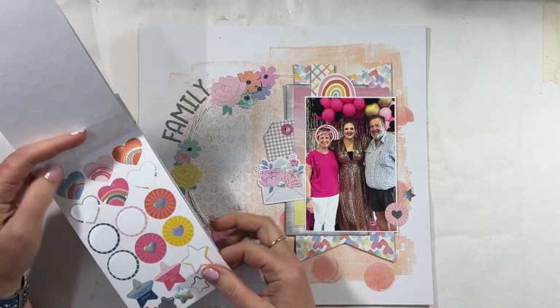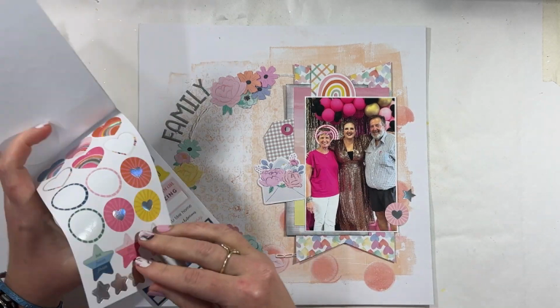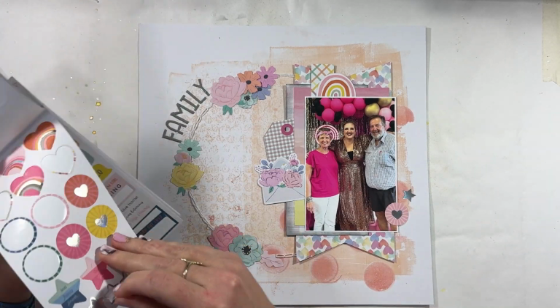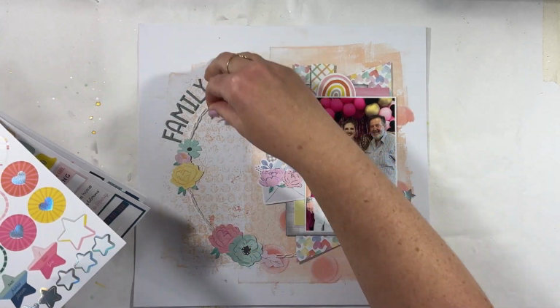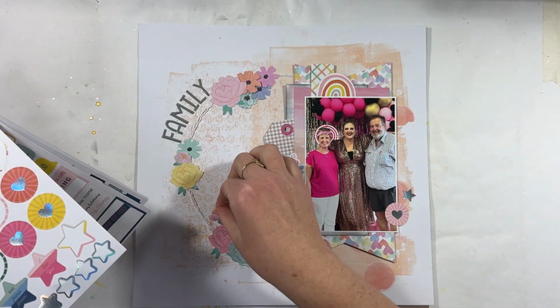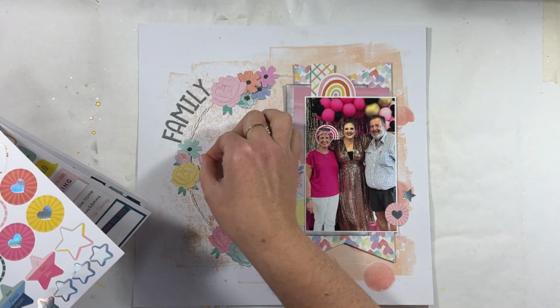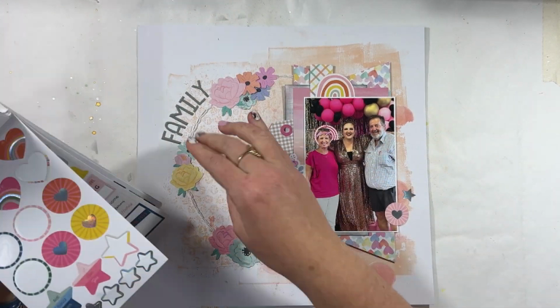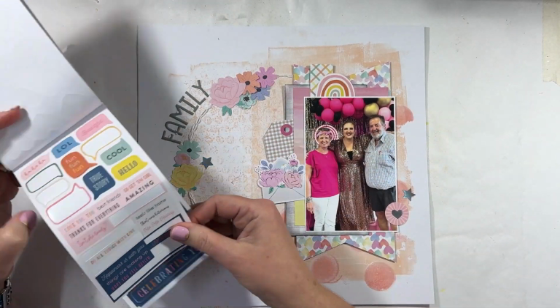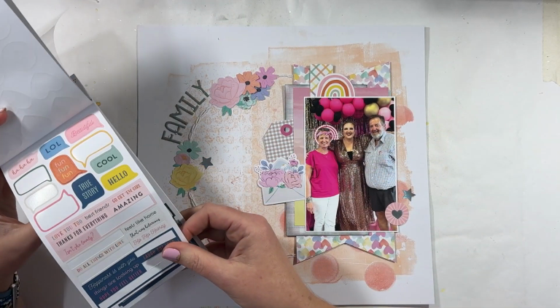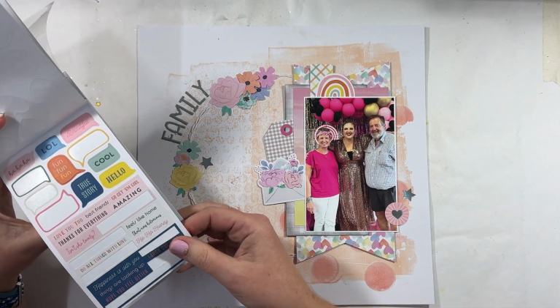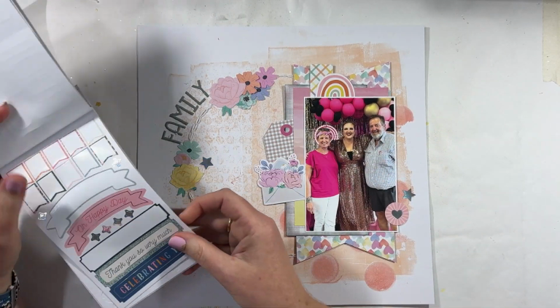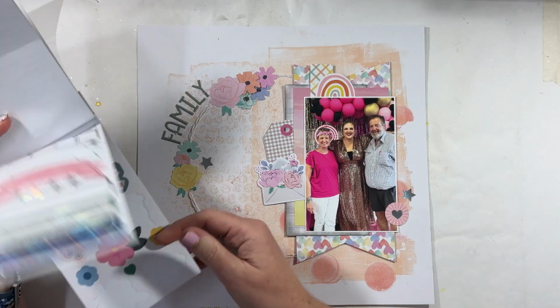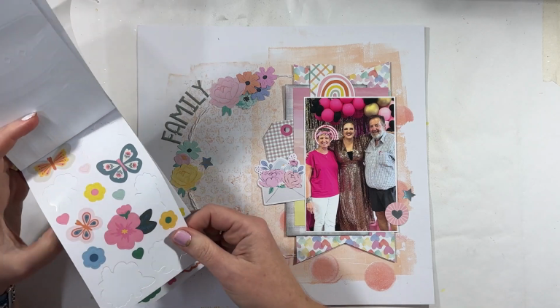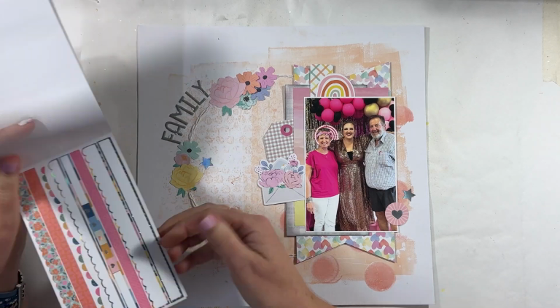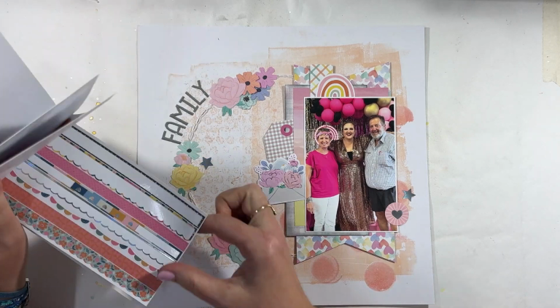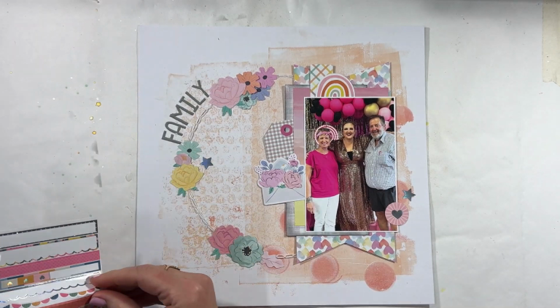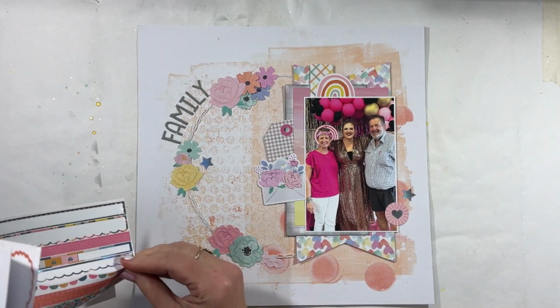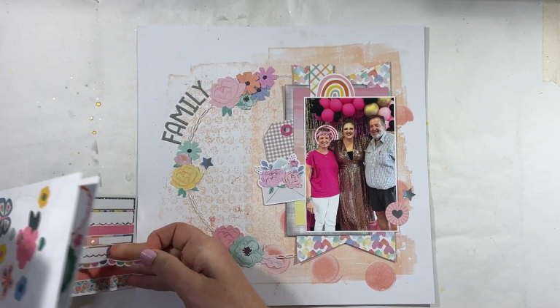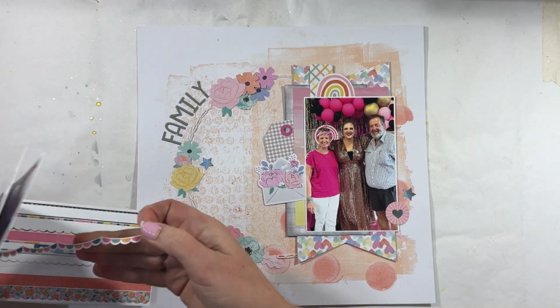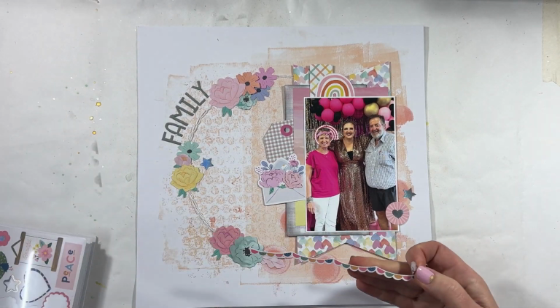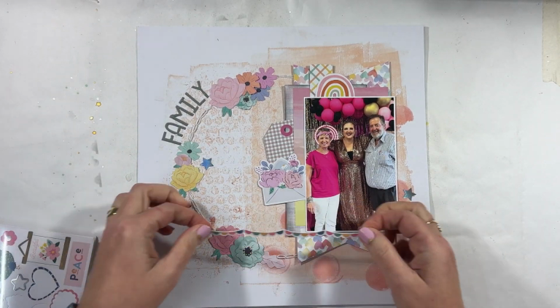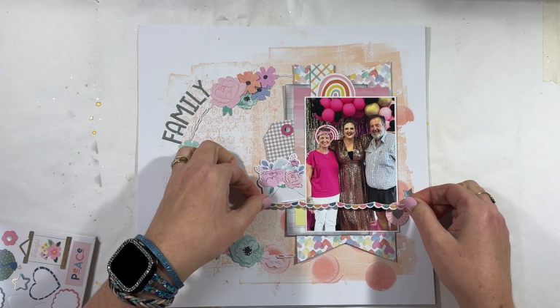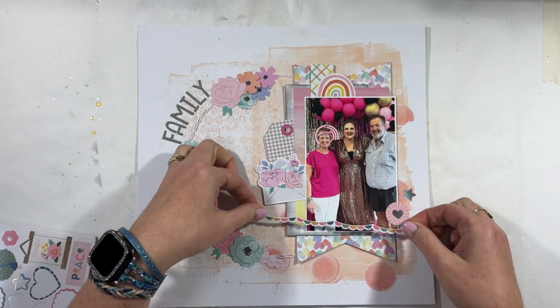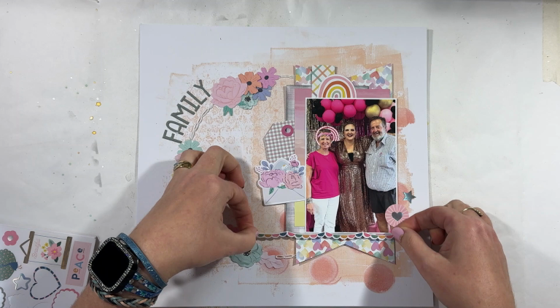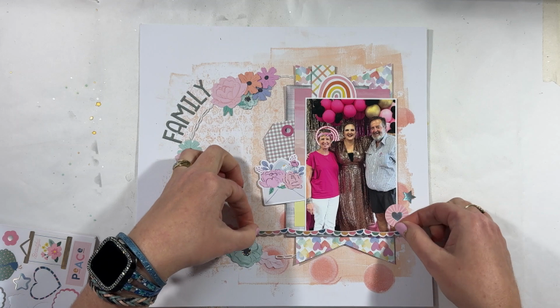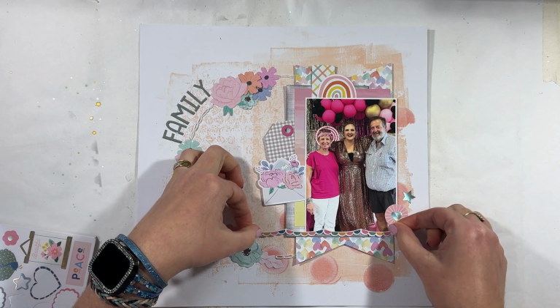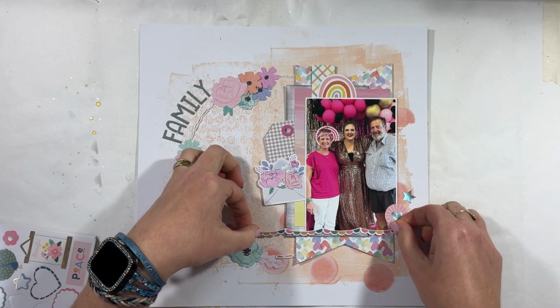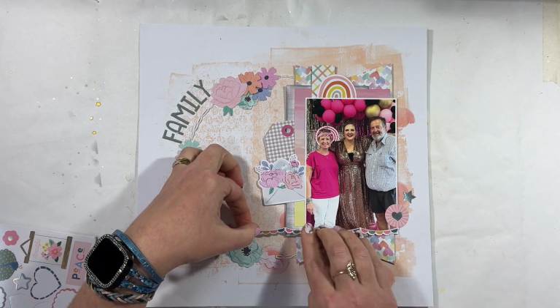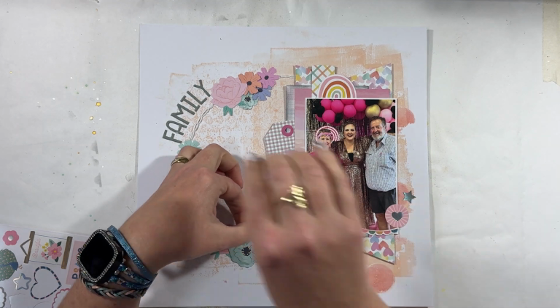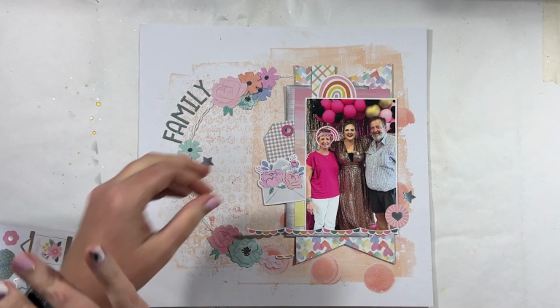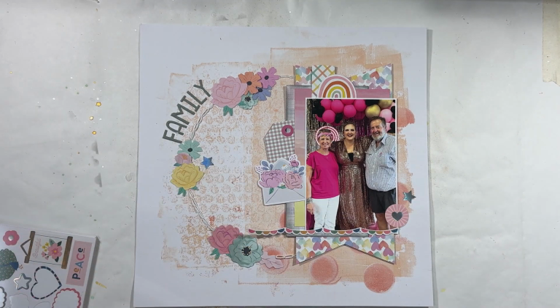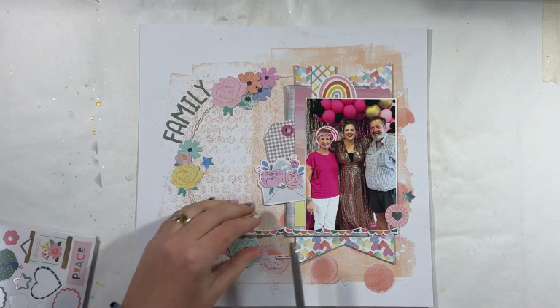So that is the completed page. Thank you so much for watching, I hope you've enjoyed this. Scraptember has been super fun and I'm really enjoying it. If you haven't already, I would love it if you subscribed, and of course always leave a comment — I love to read them.